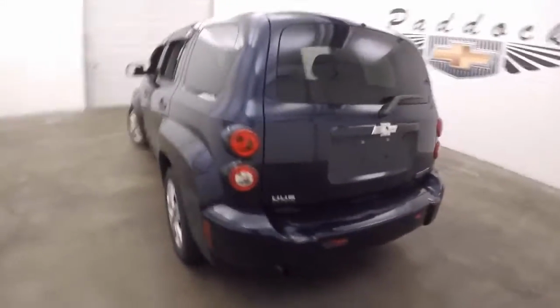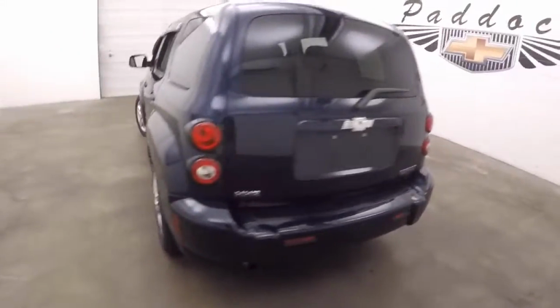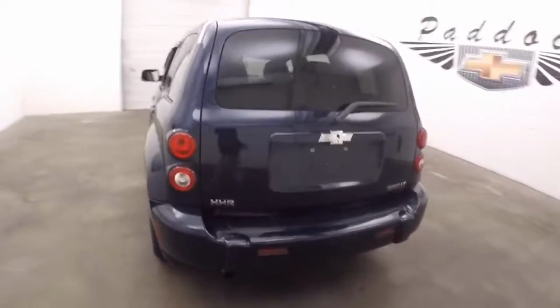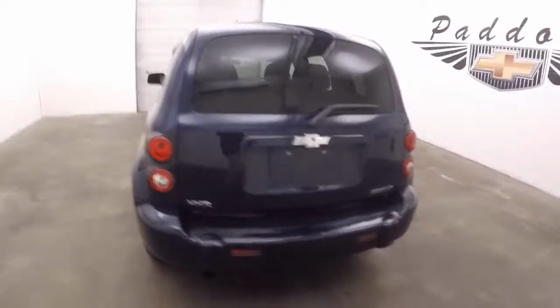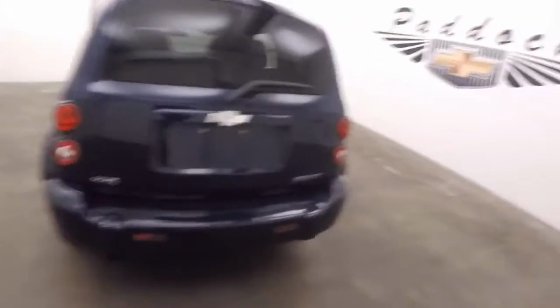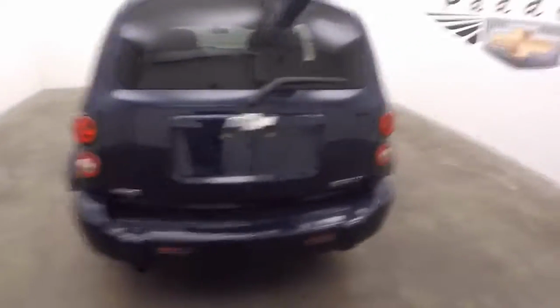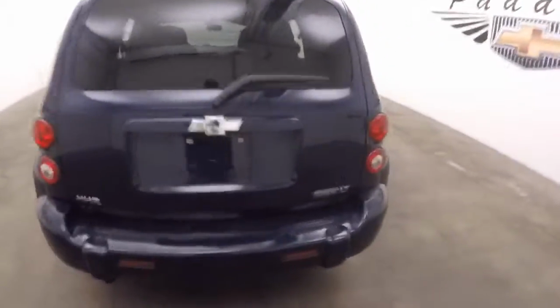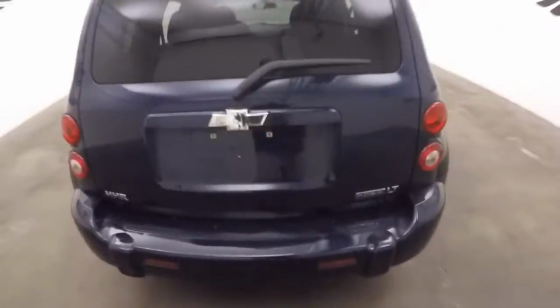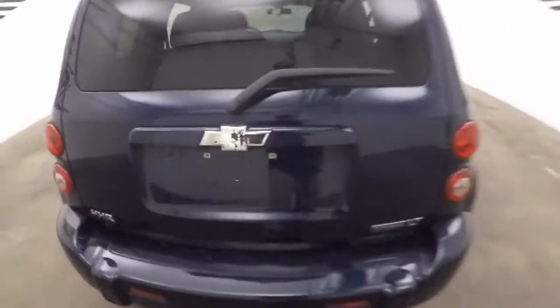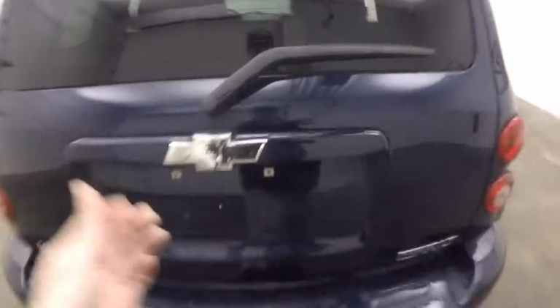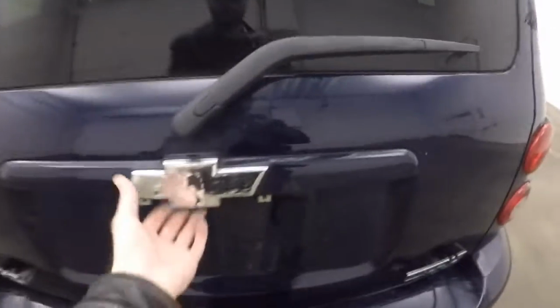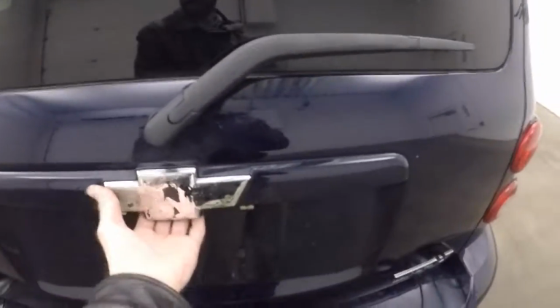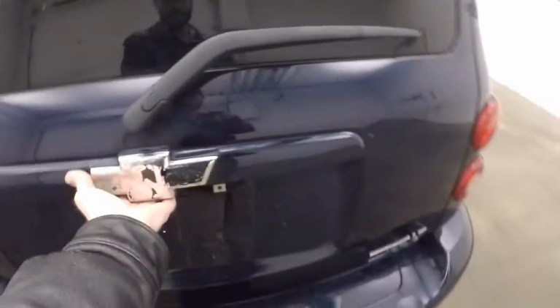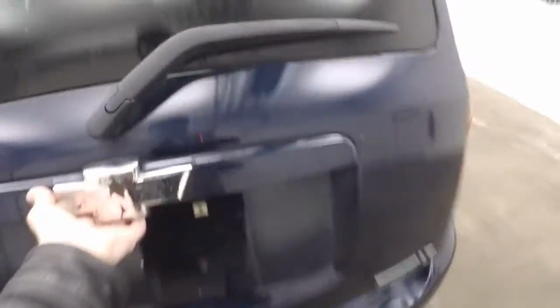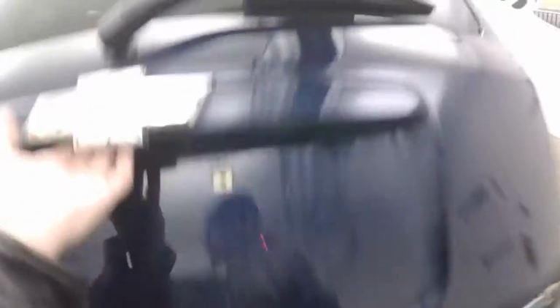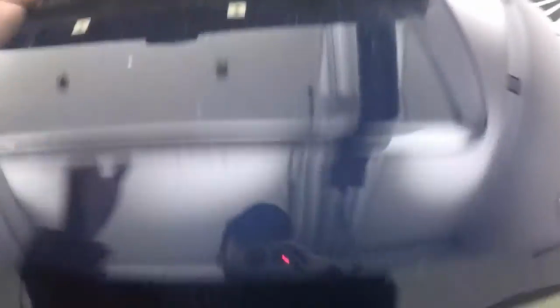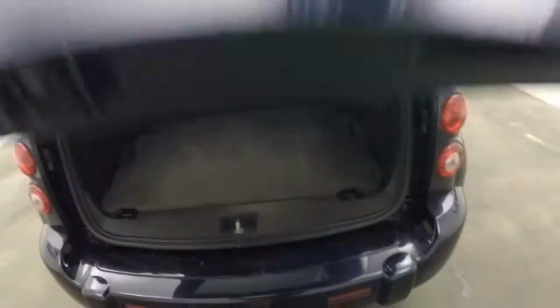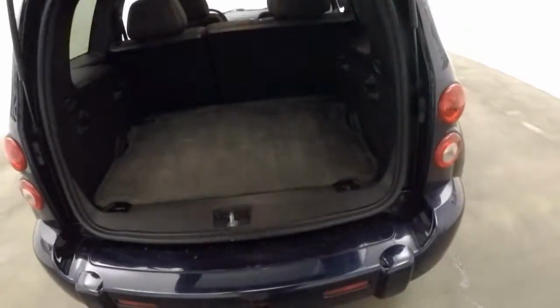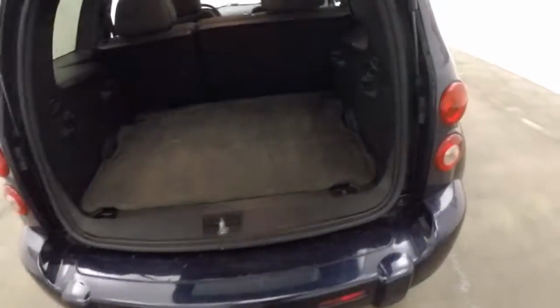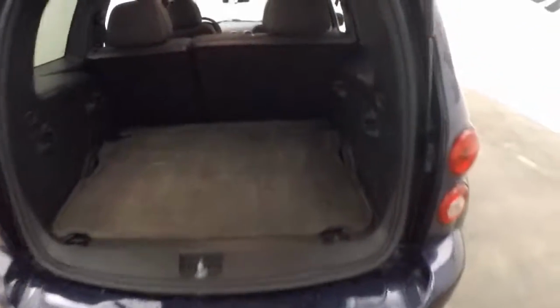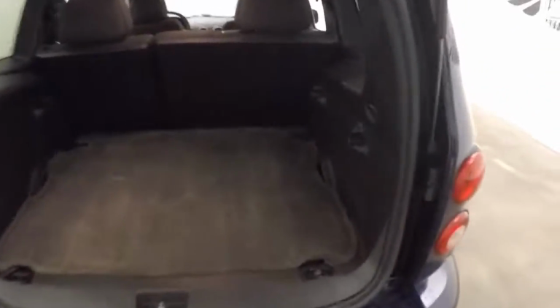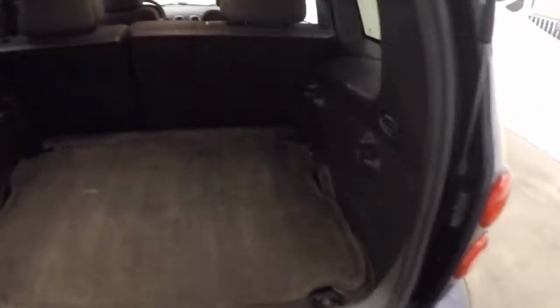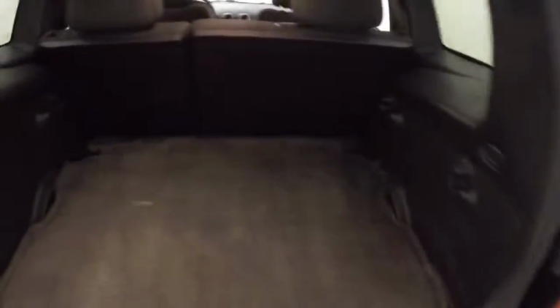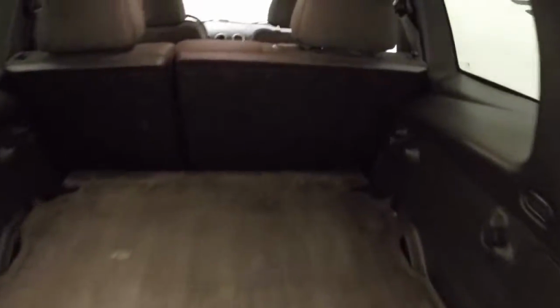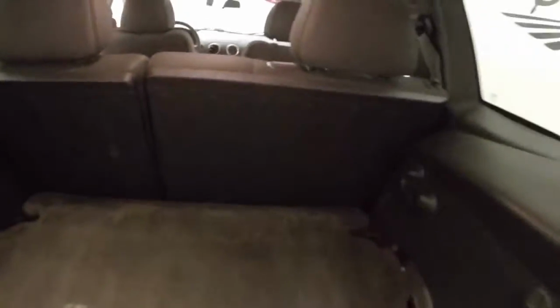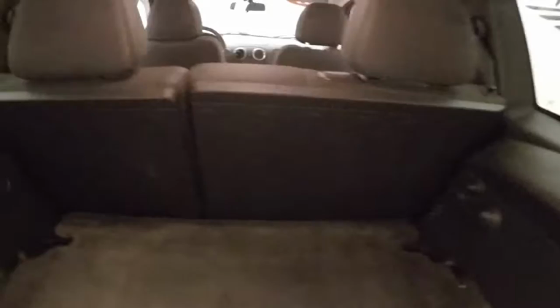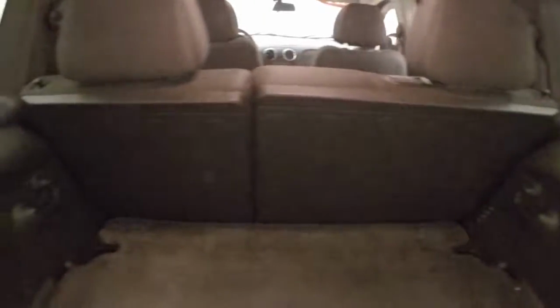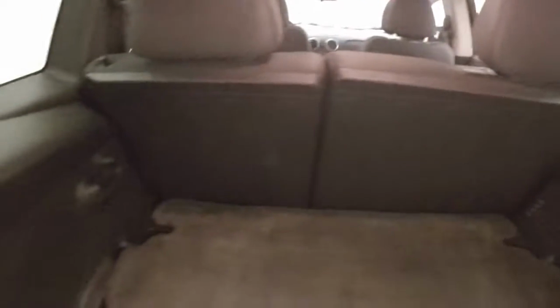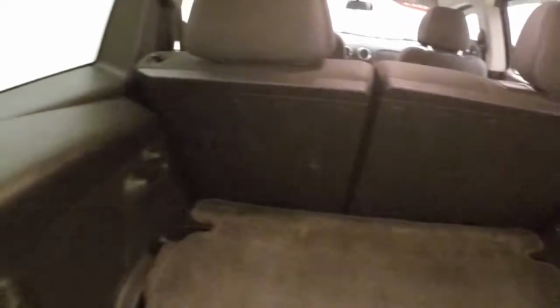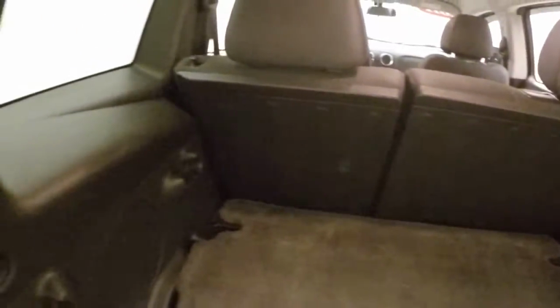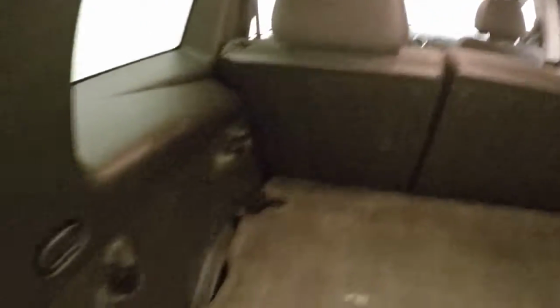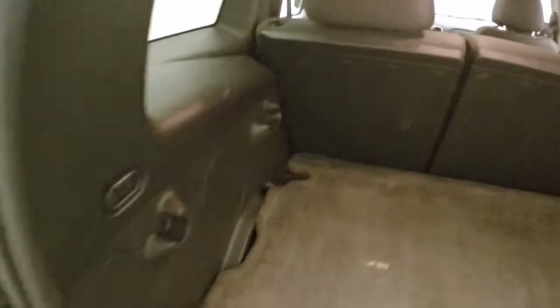Walk around the side here. Walk around the back. Open it up — tons of space. Fold those seats down if you need even more space.